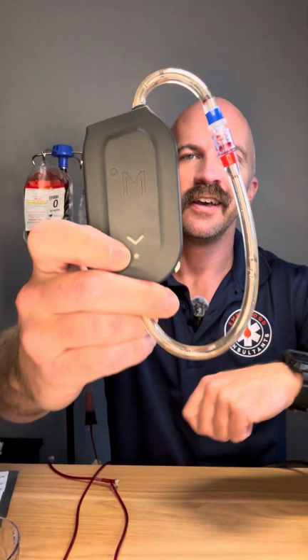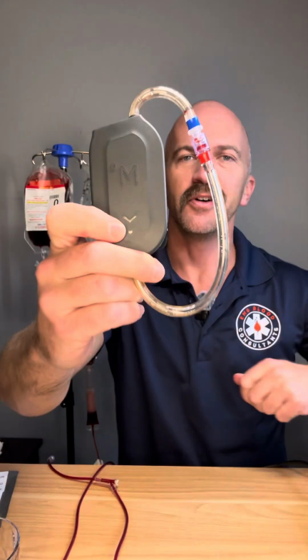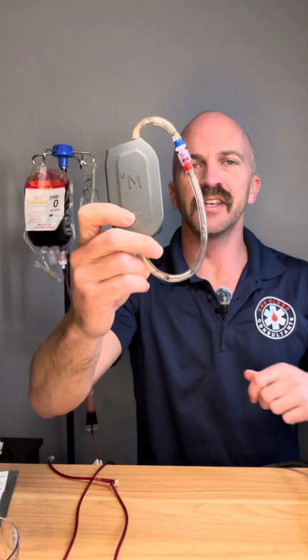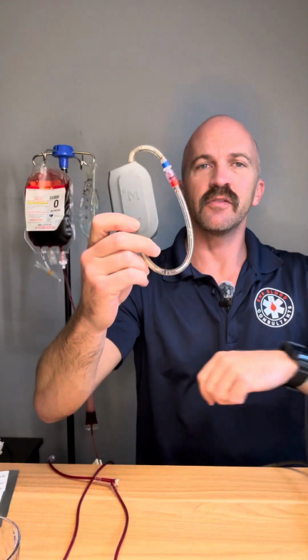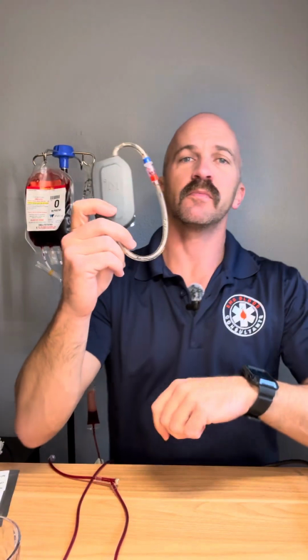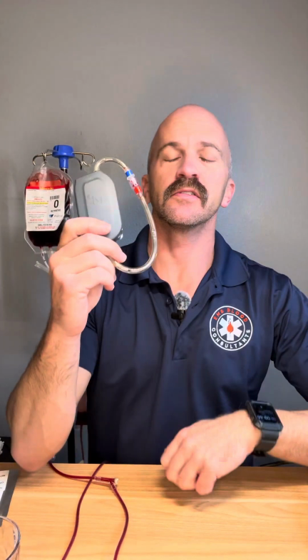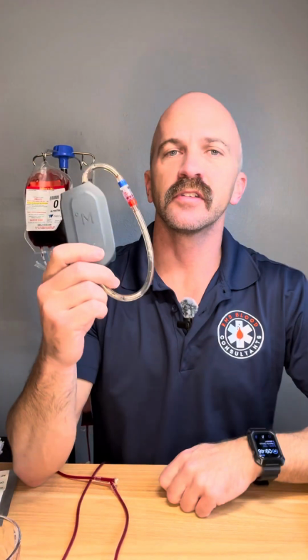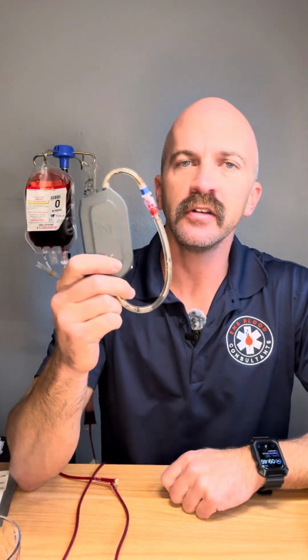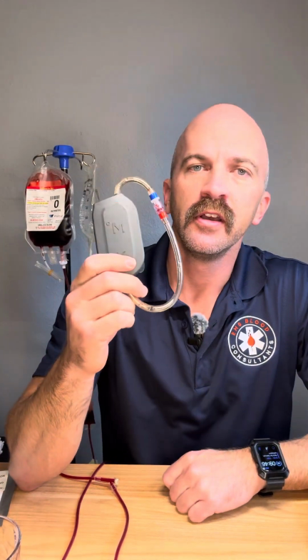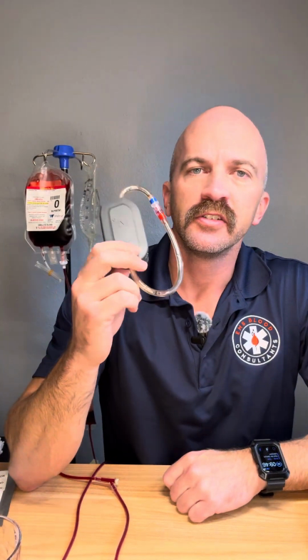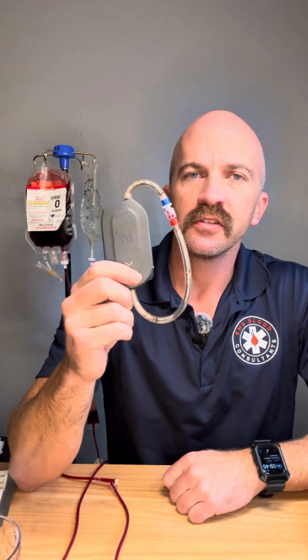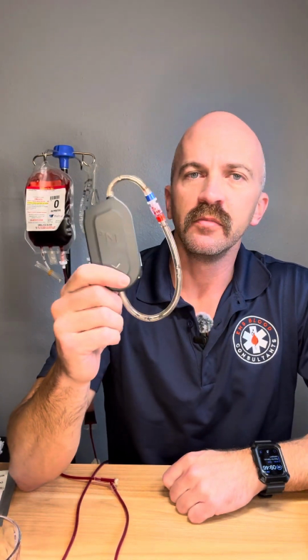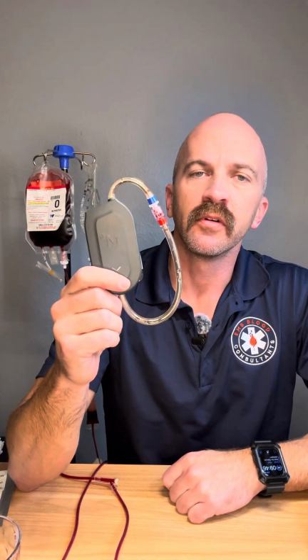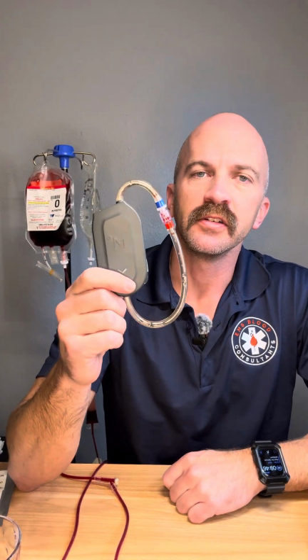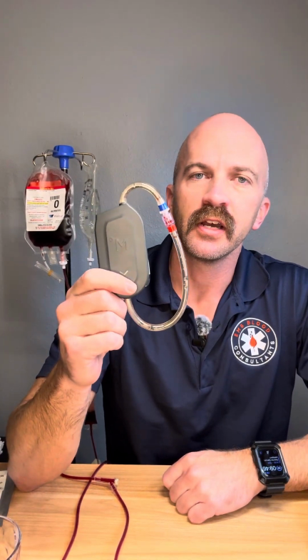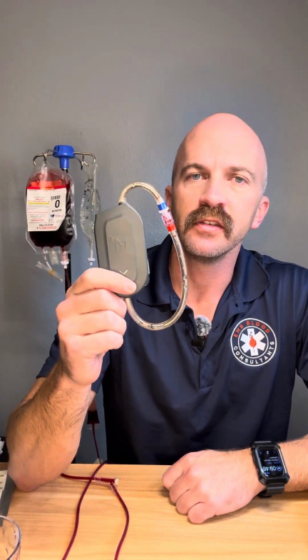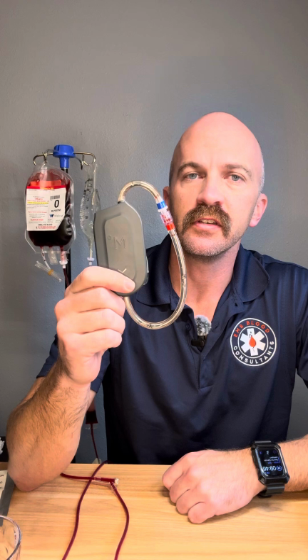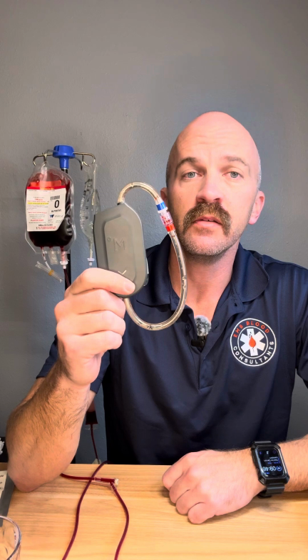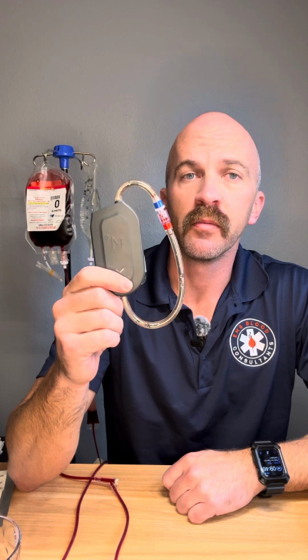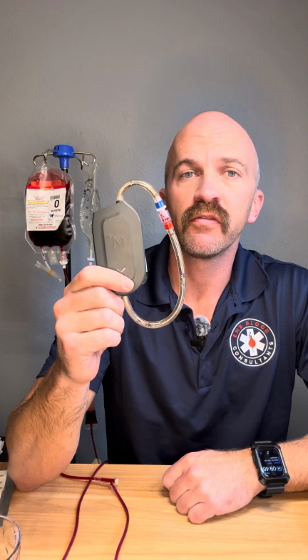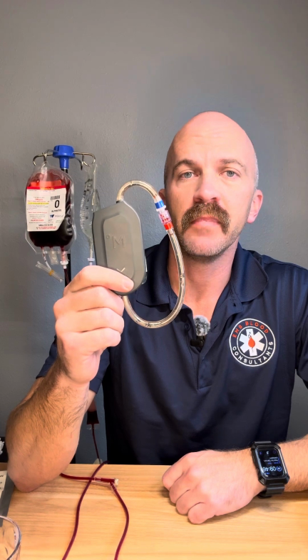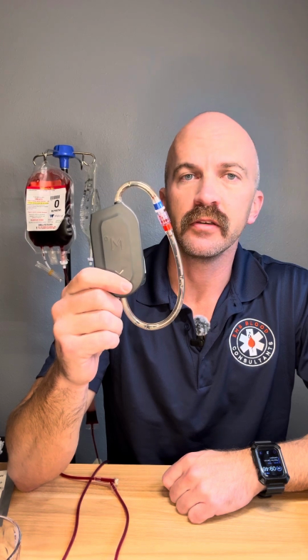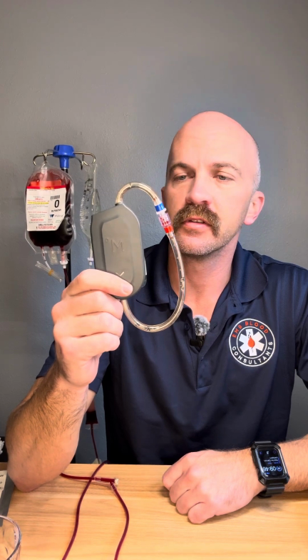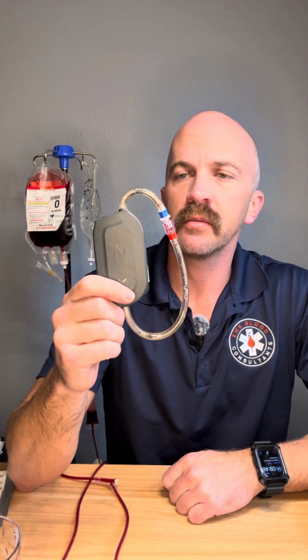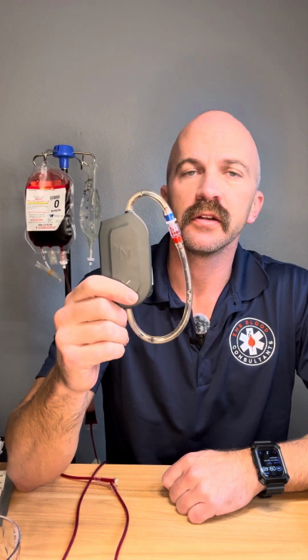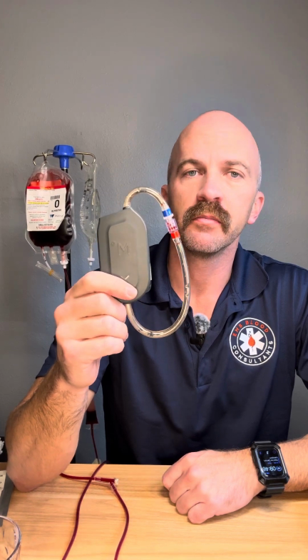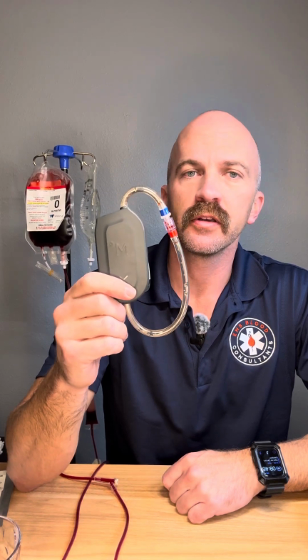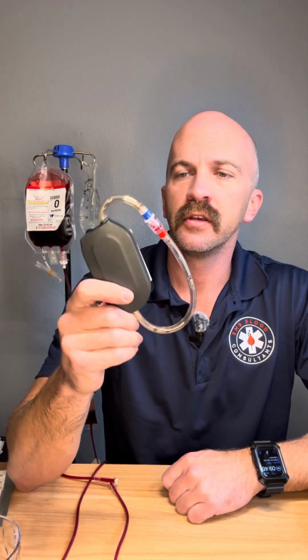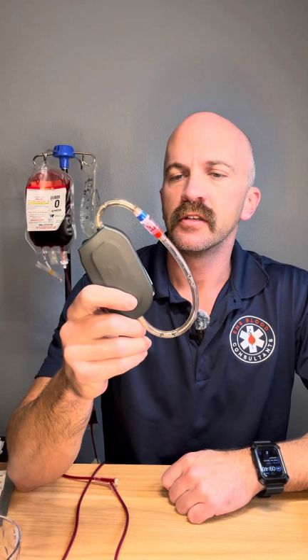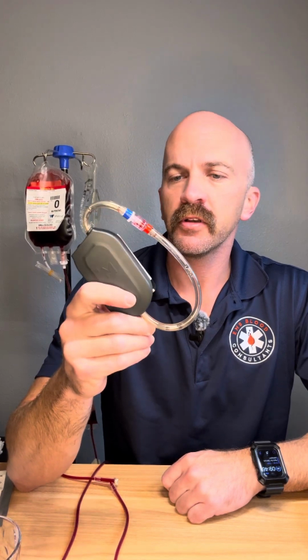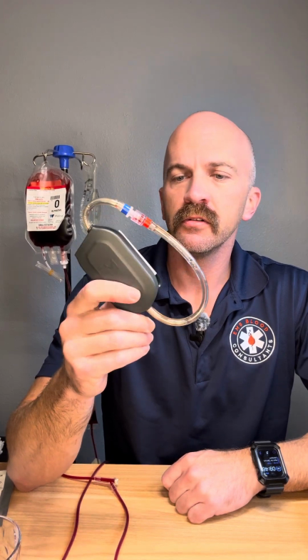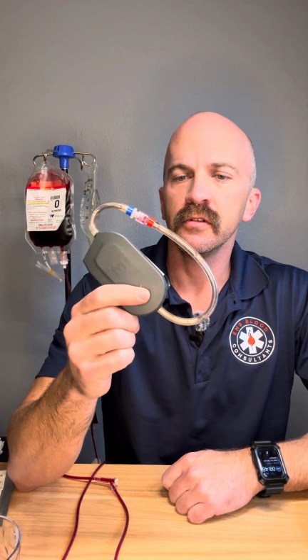Hey folks, Kent from EMS Blood Consultants here. Check out this new blood warmer I just got. This is the M-Warmer from MECU, a company out of Denmark. It's a pretty cool little unit.